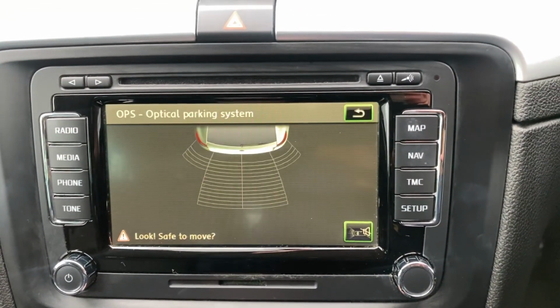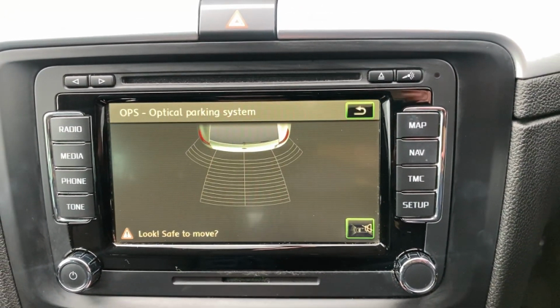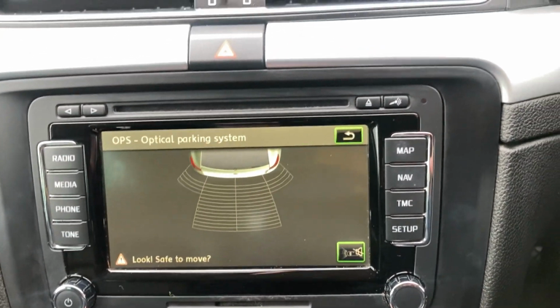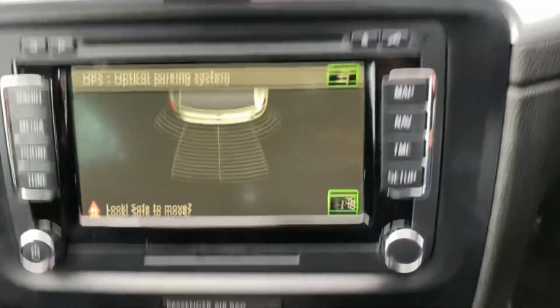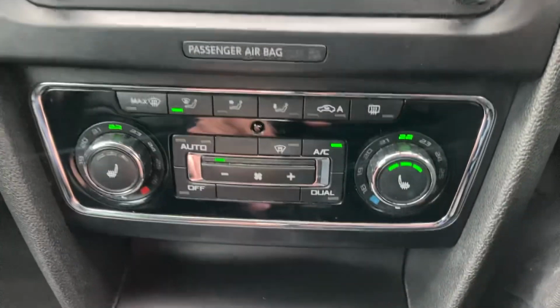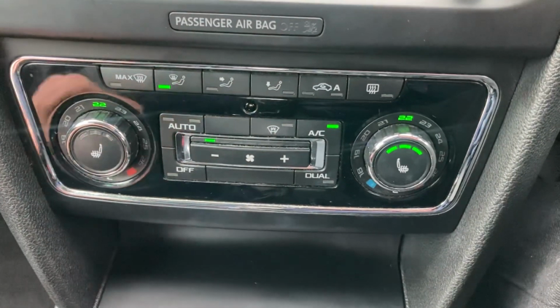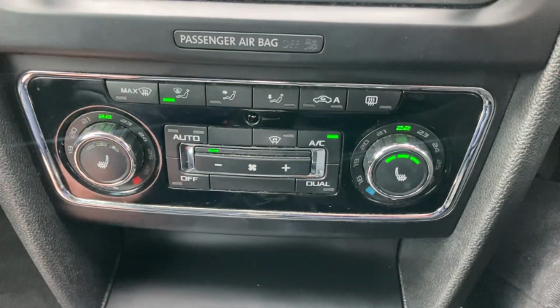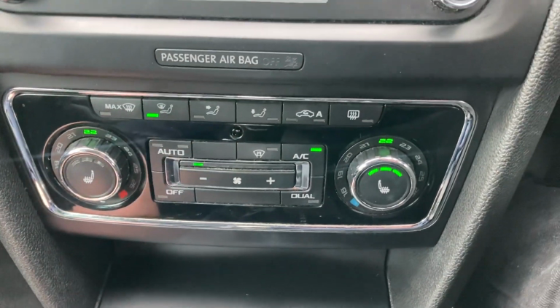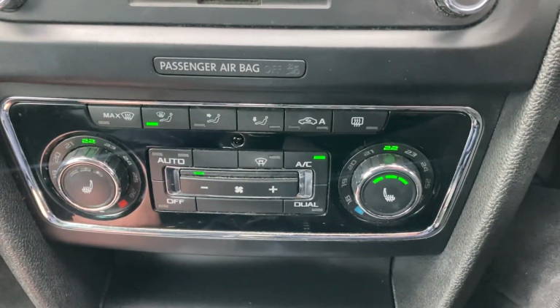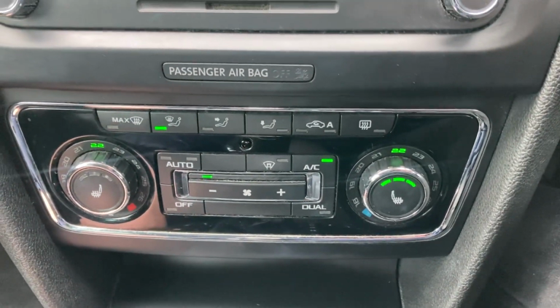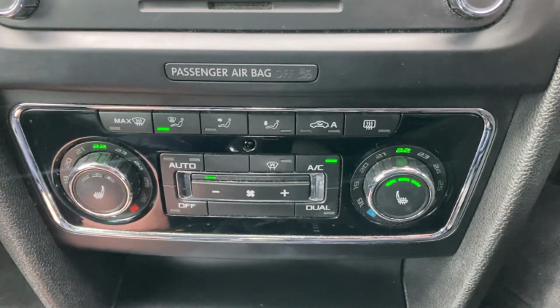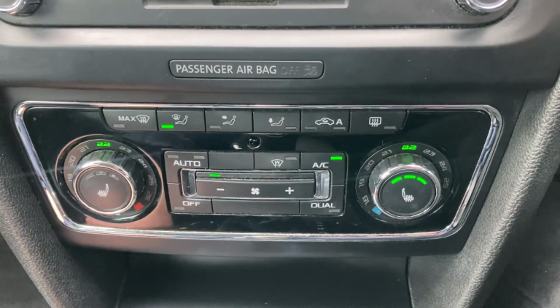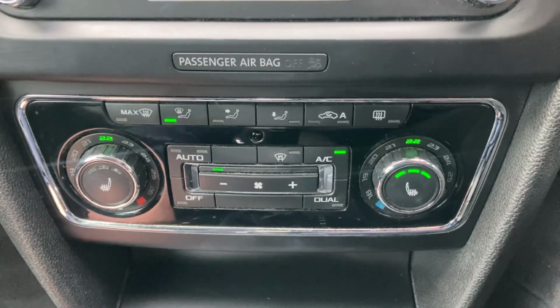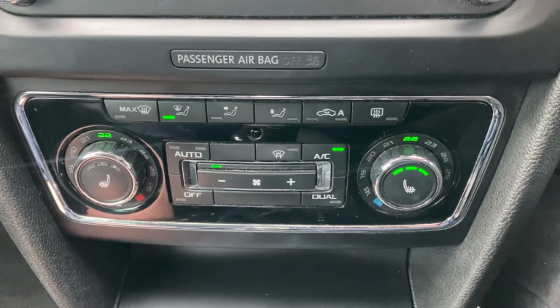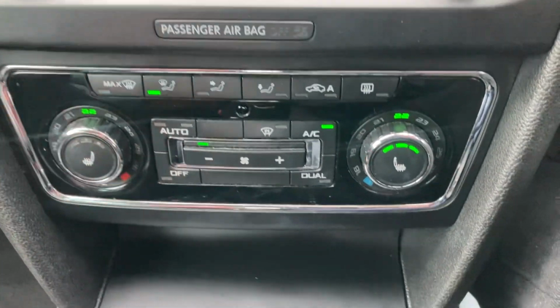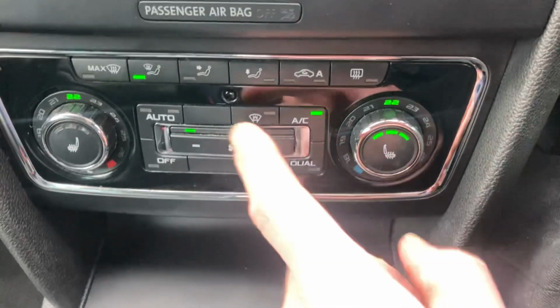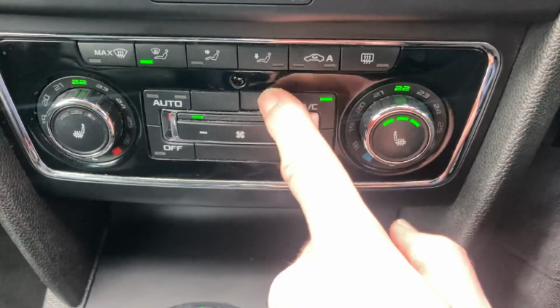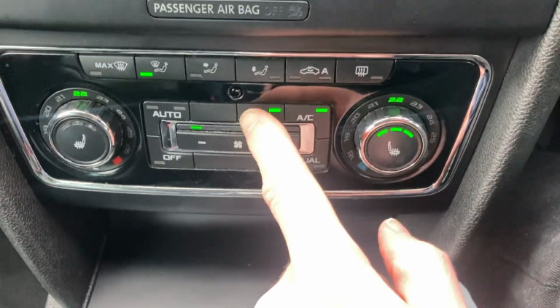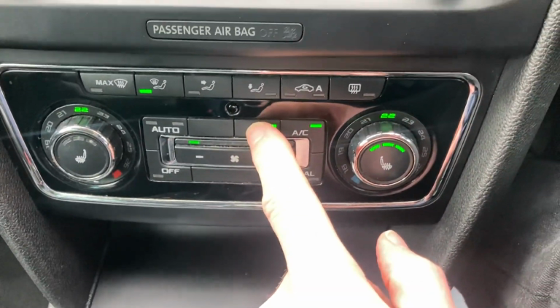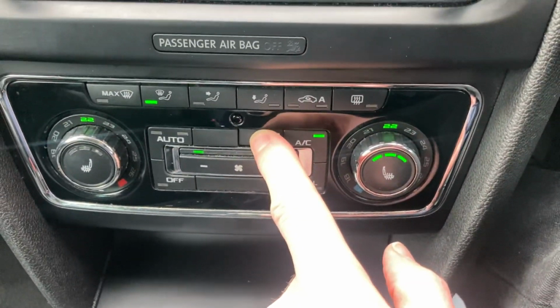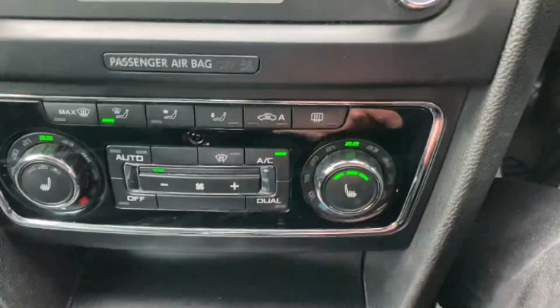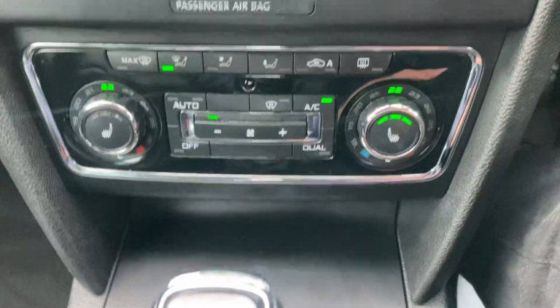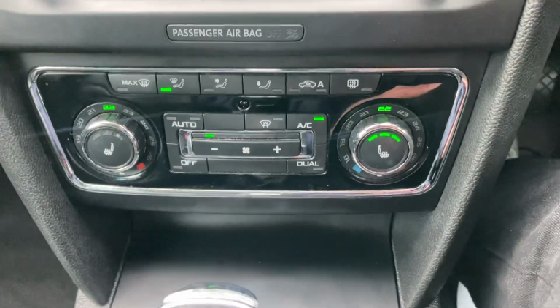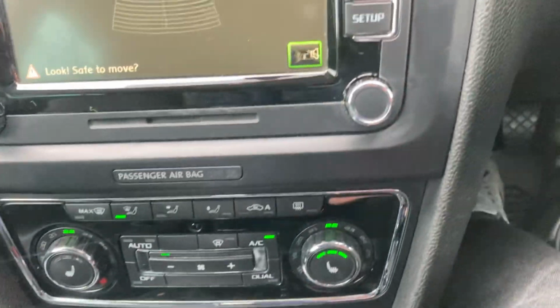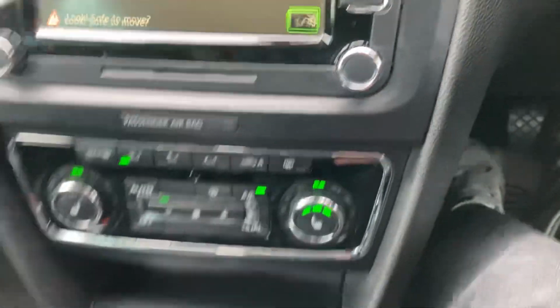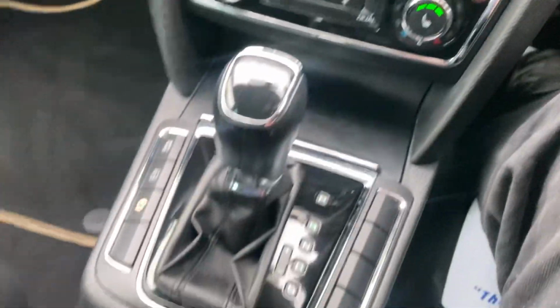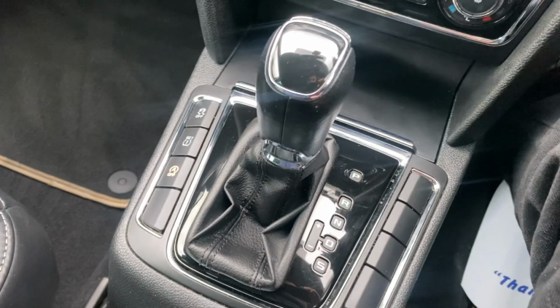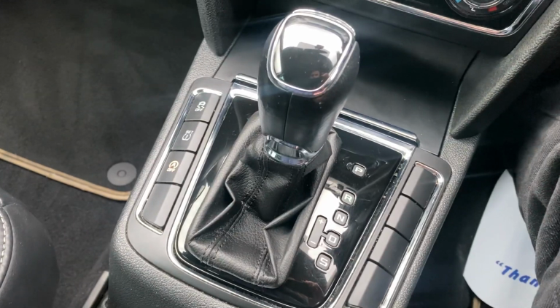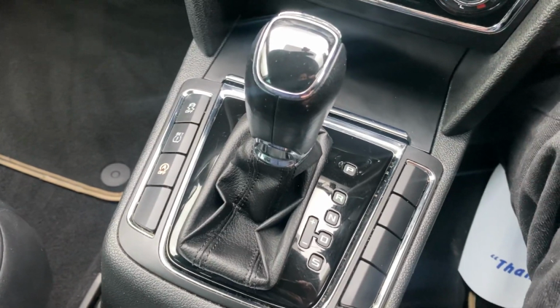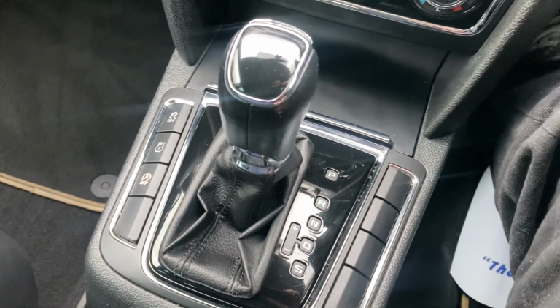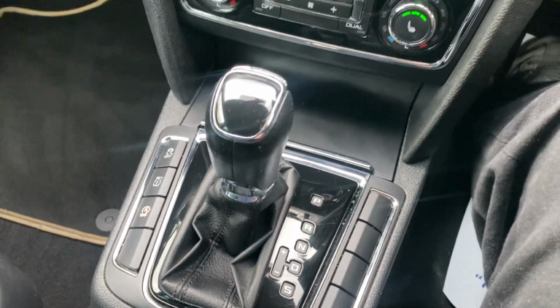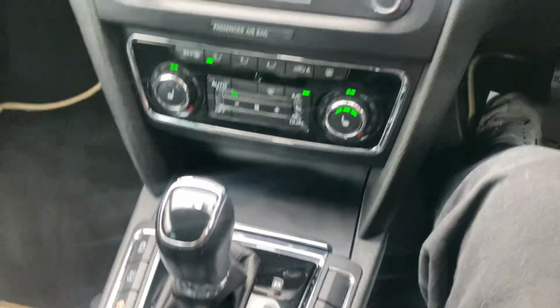Rear parking sensors, heated front seats, heated windscreen, climate control, and DSG automatic gearchange.